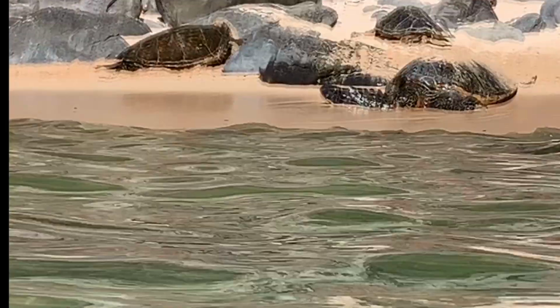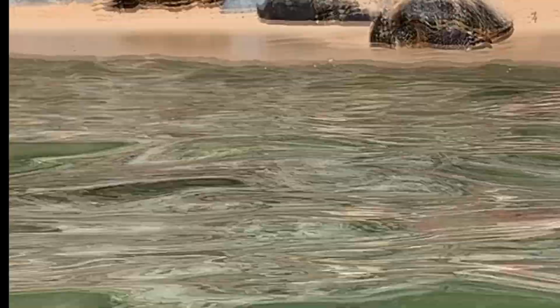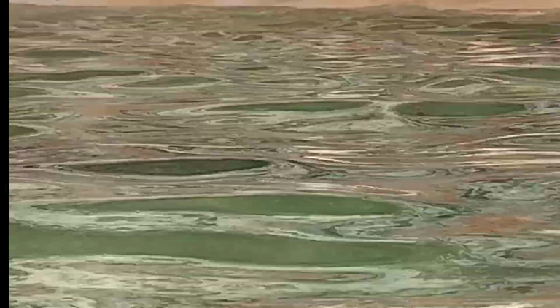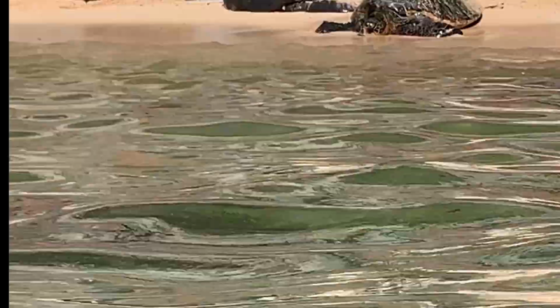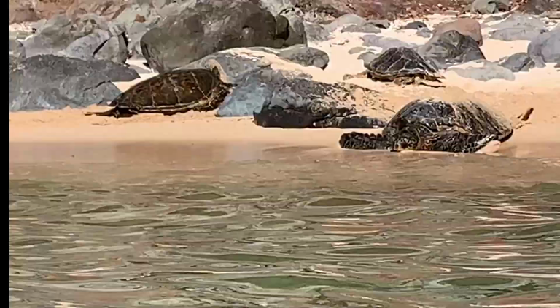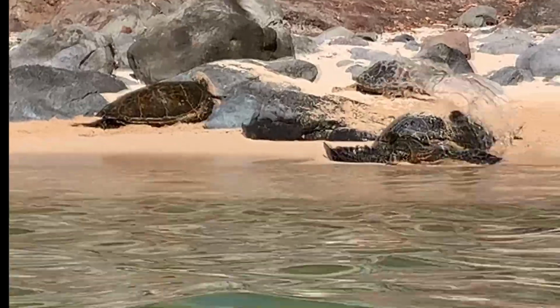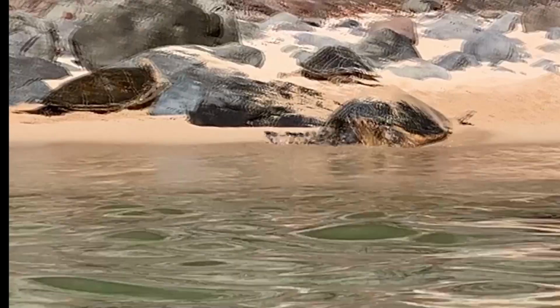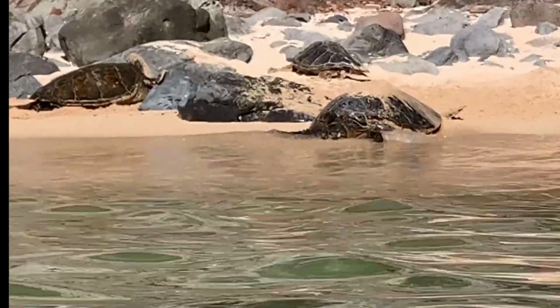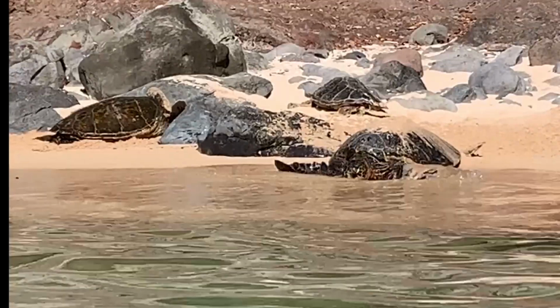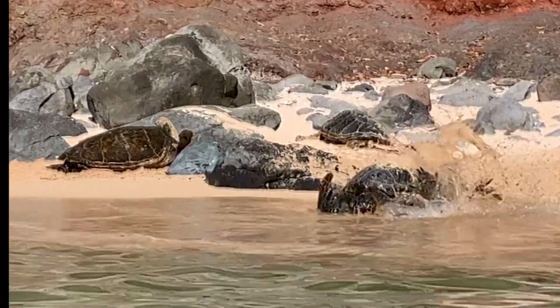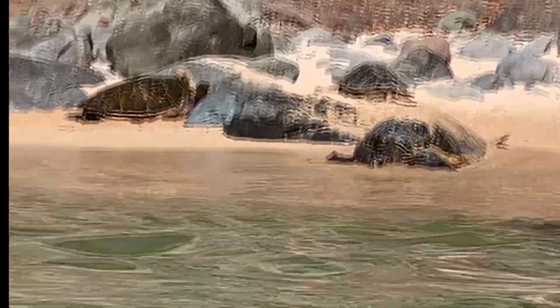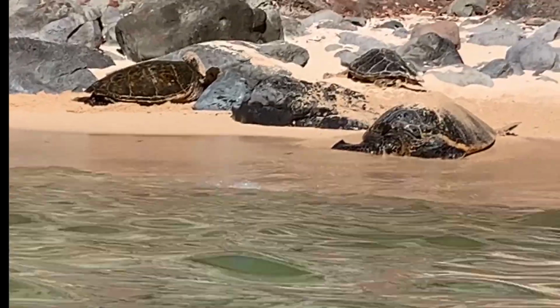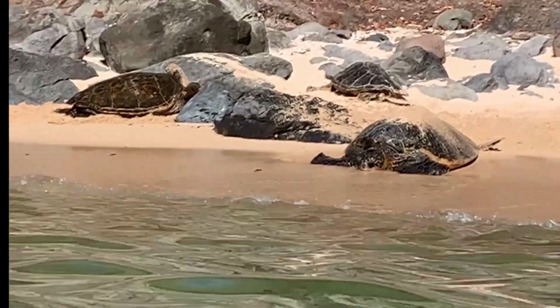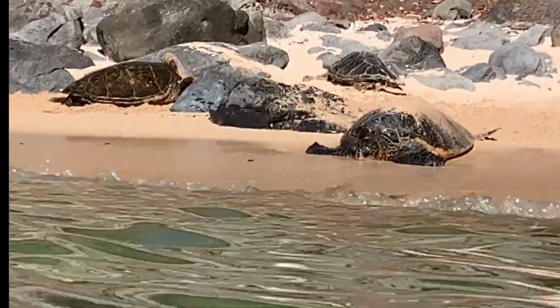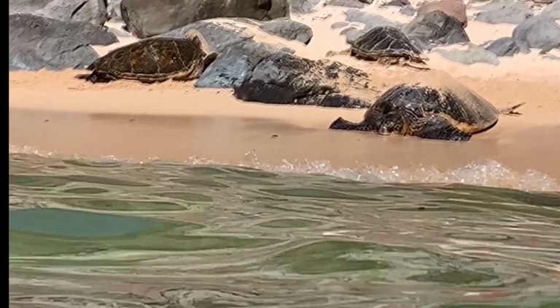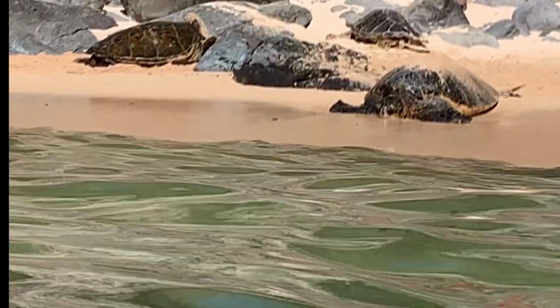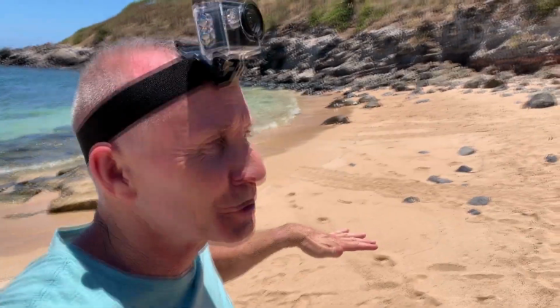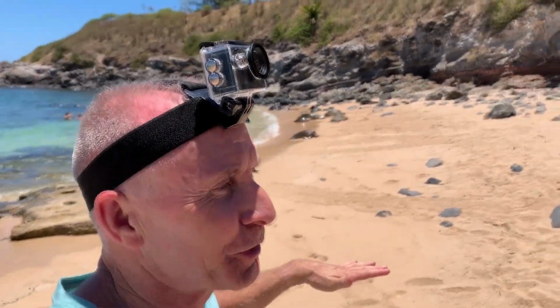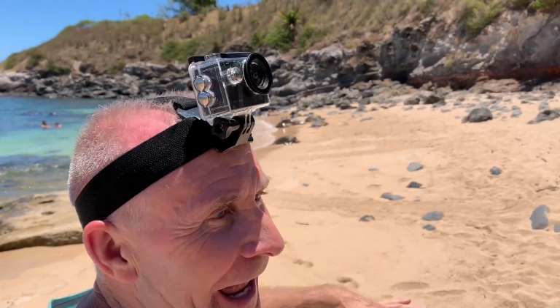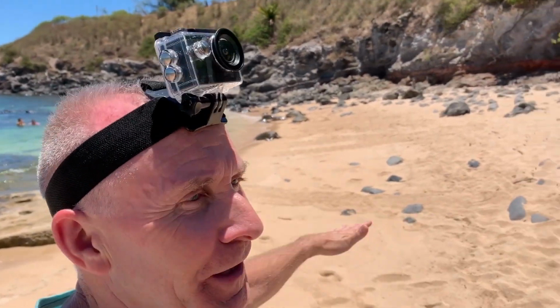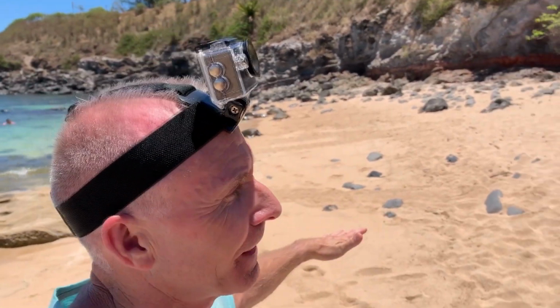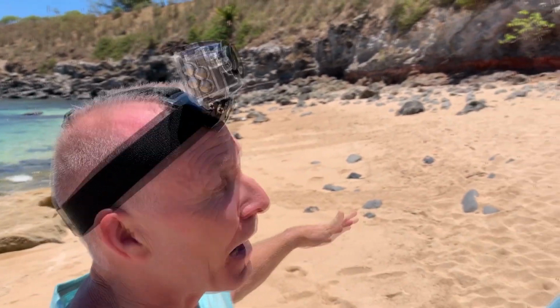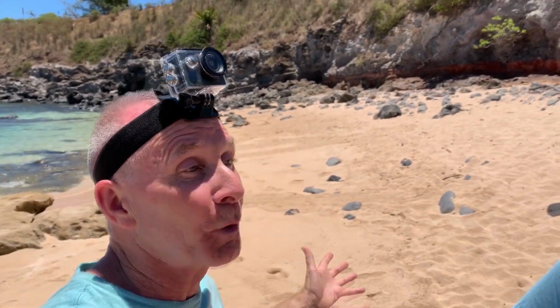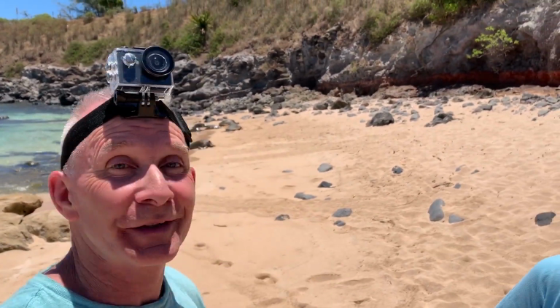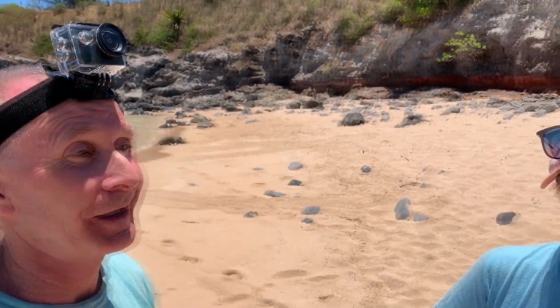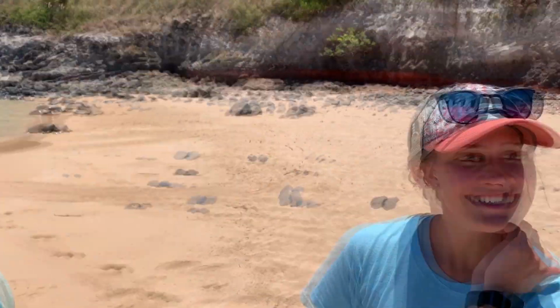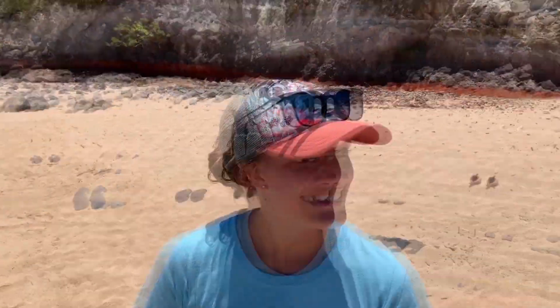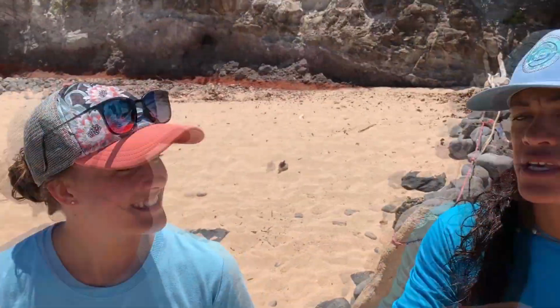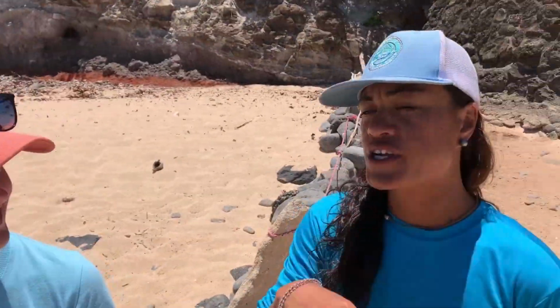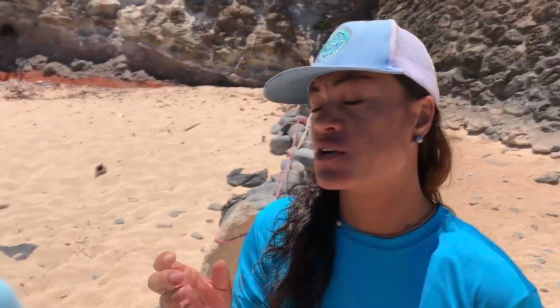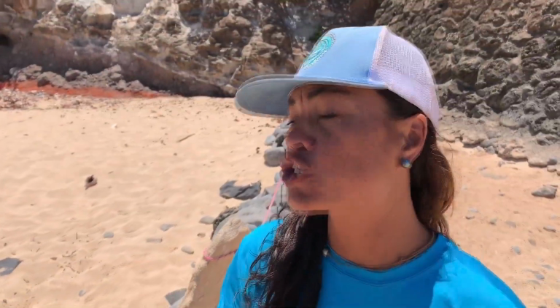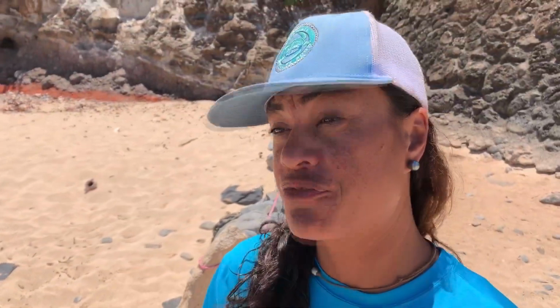It's where they come to get their energy and rest so they can go back in the water and feed on algae. How many sea turtles gather here? What's the most you've seen? In my experience, the most I saw was 185.